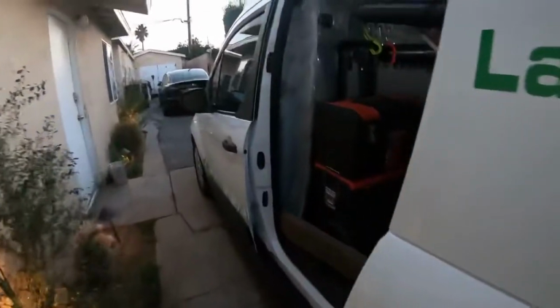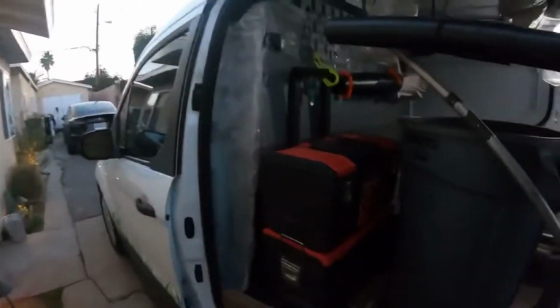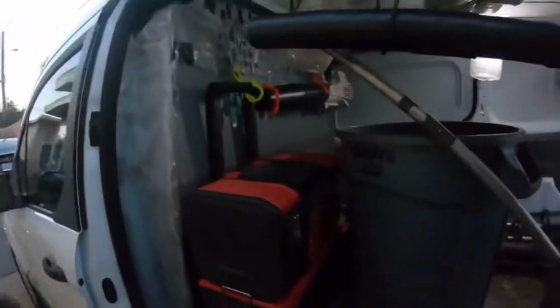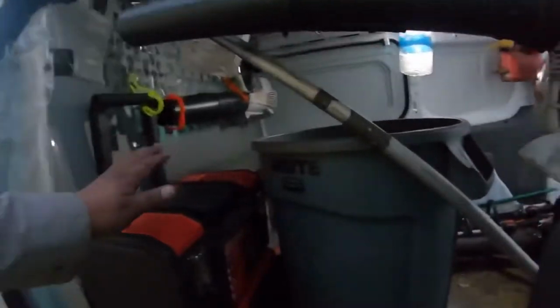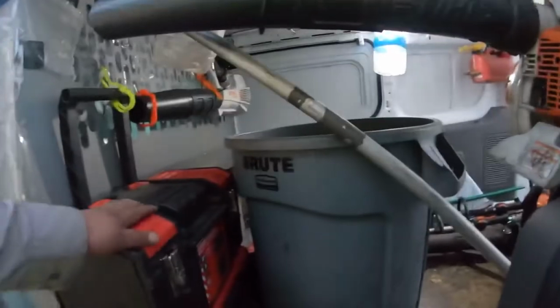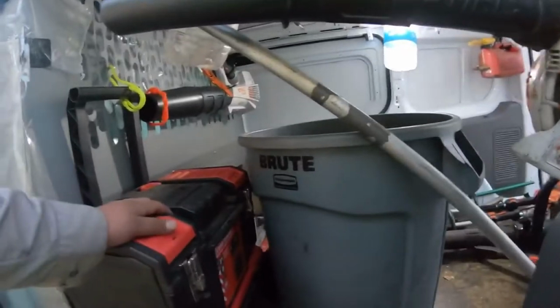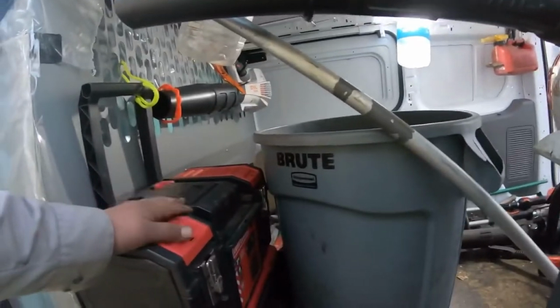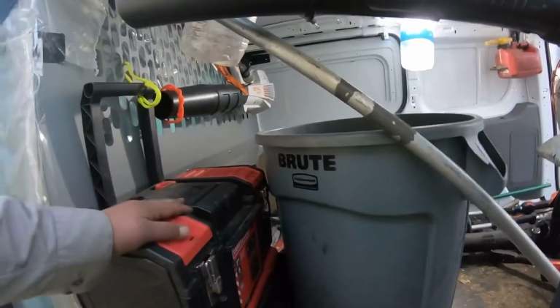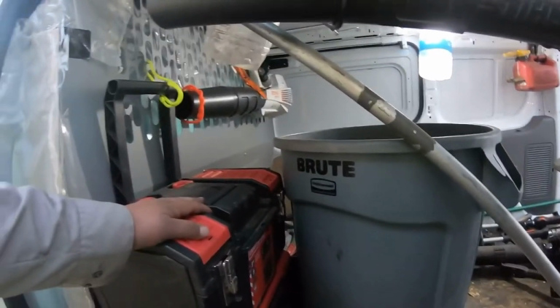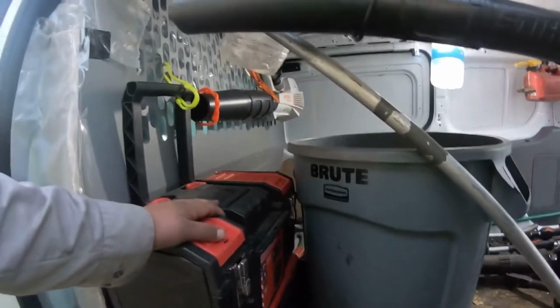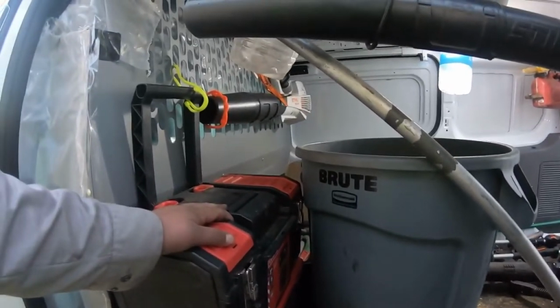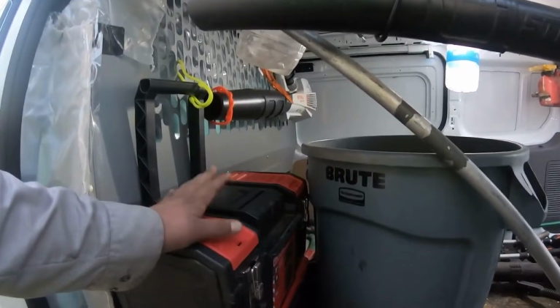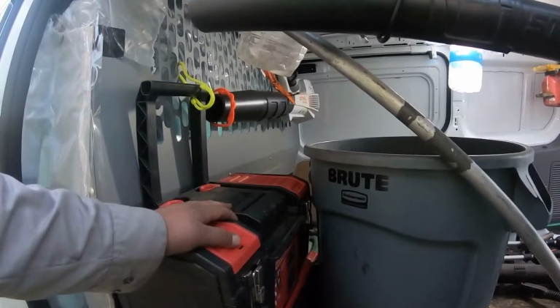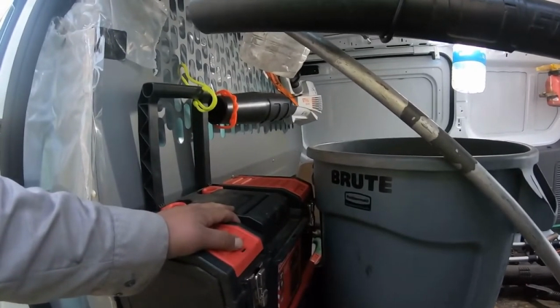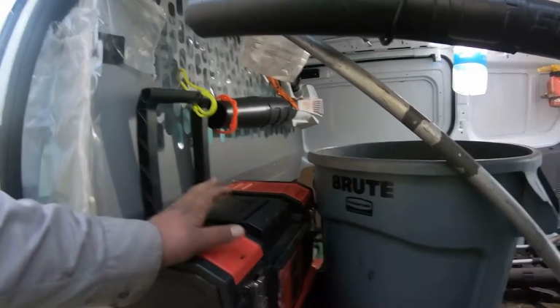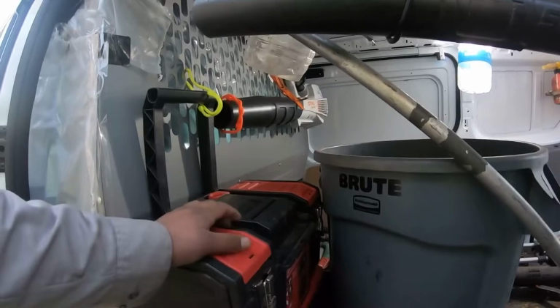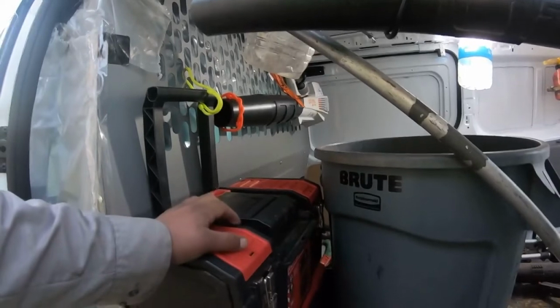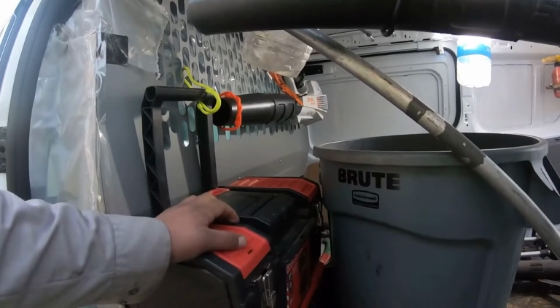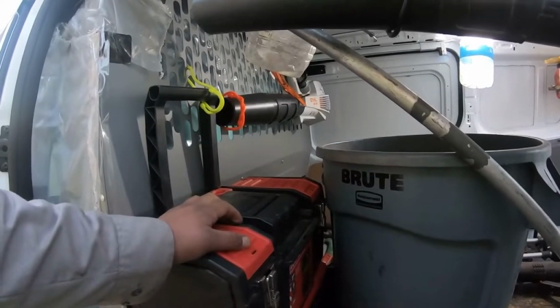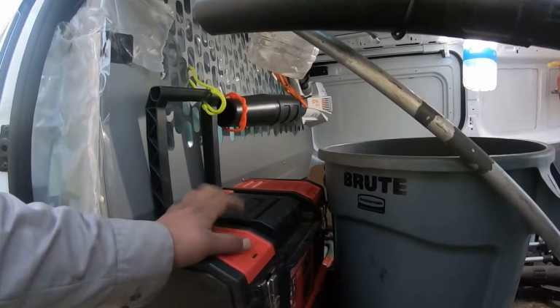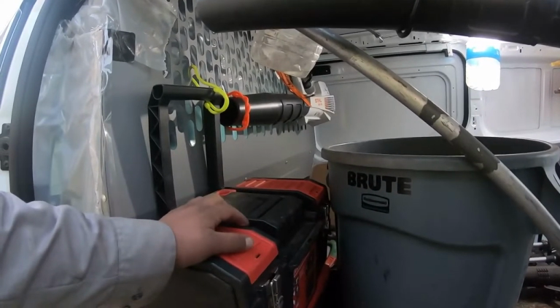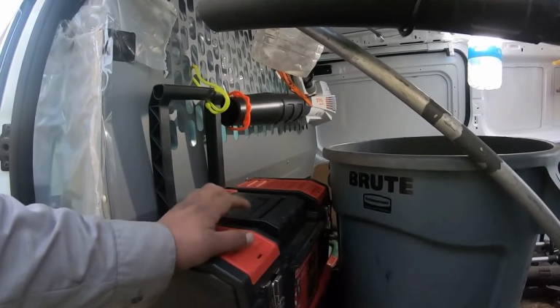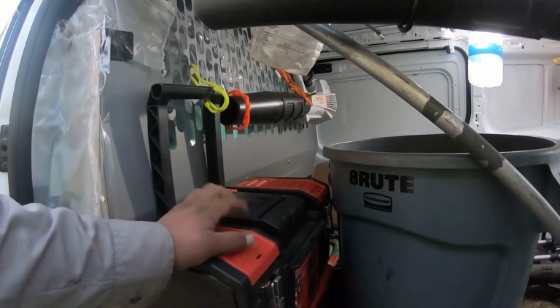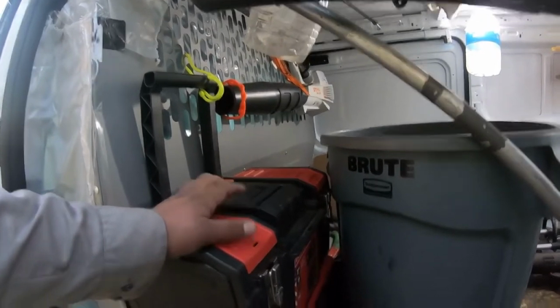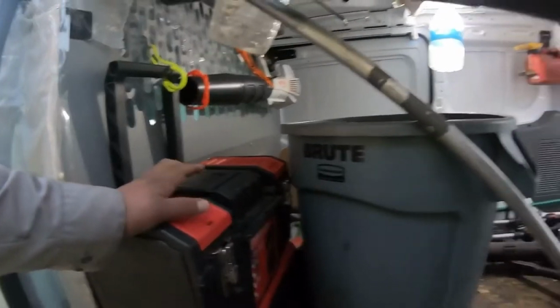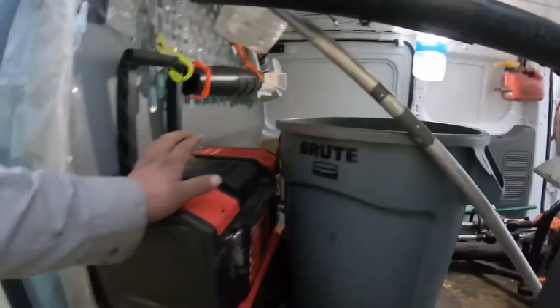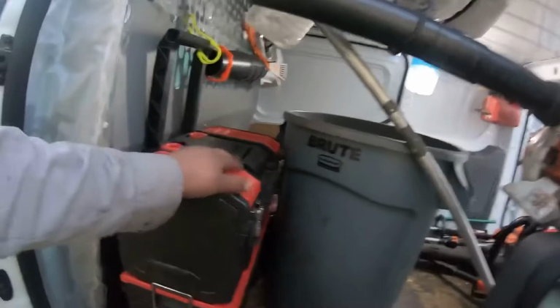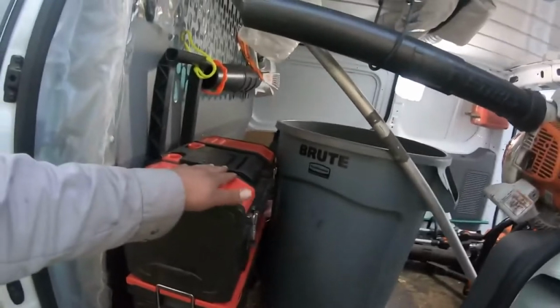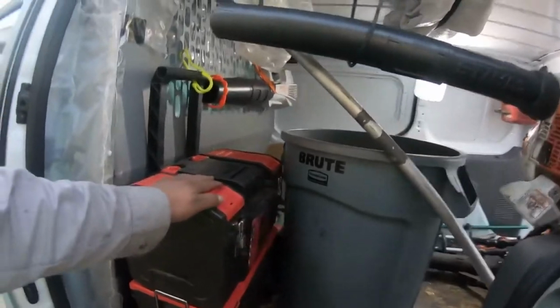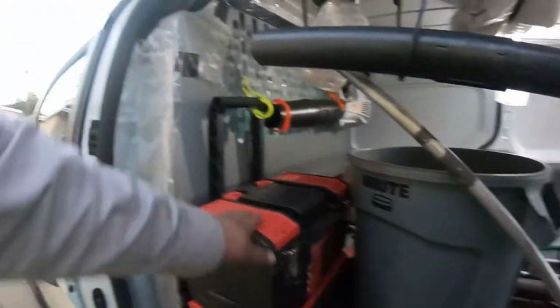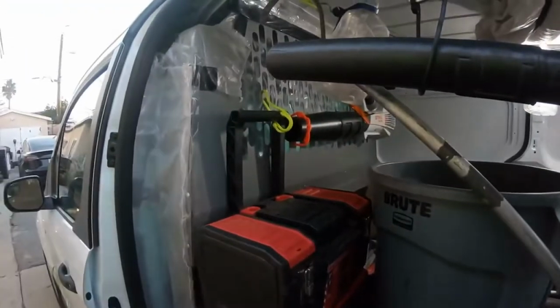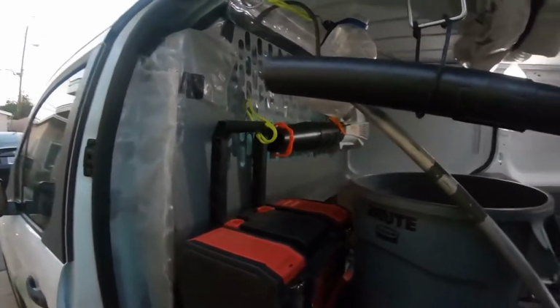Believe it or not, any sprinkler repairs I can do with this box — obviously non-commercial sprinkler repair. I do have some emergency stuff just in case, but mostly residential. I can fix anything with this box.